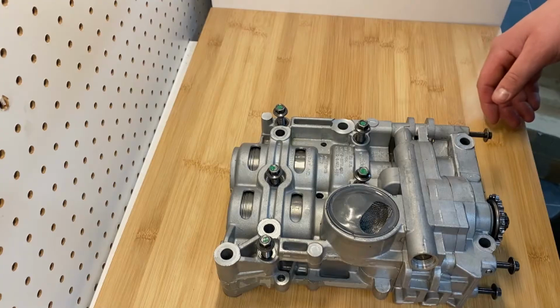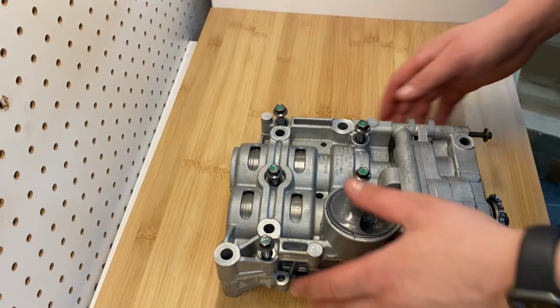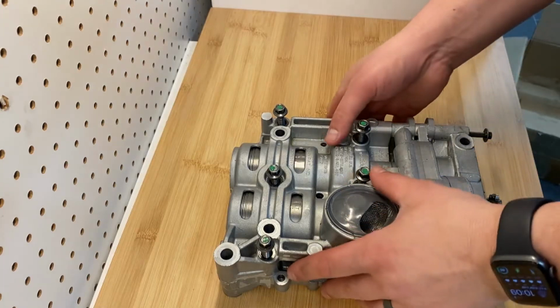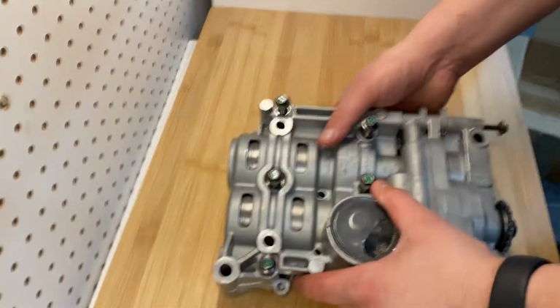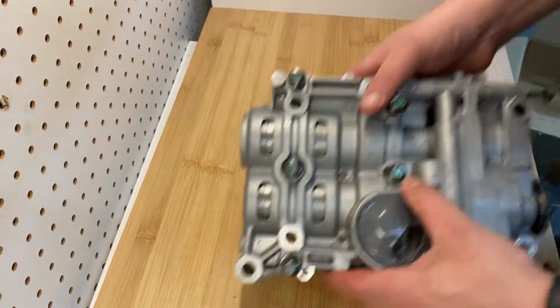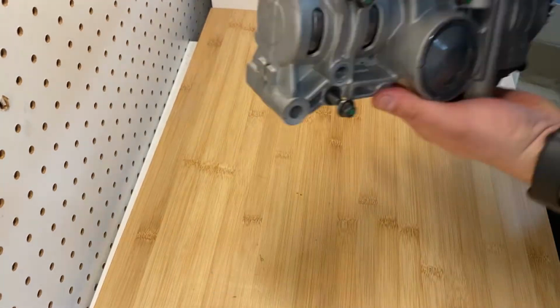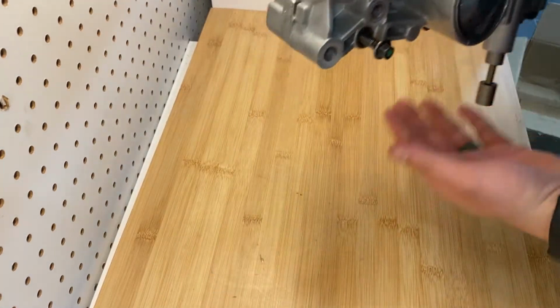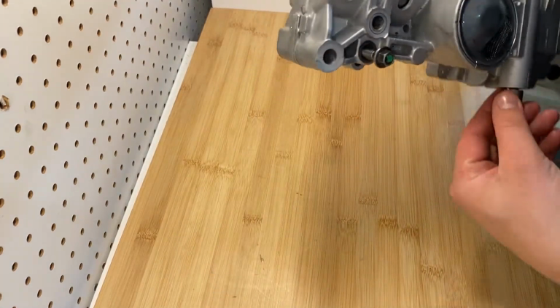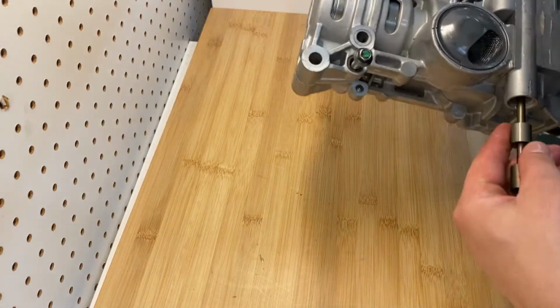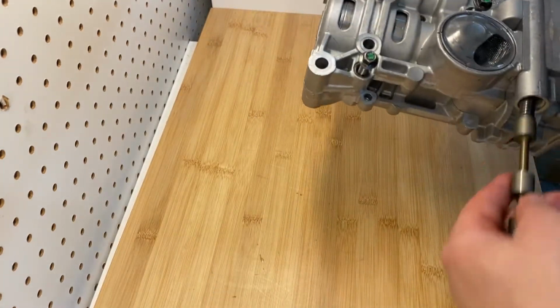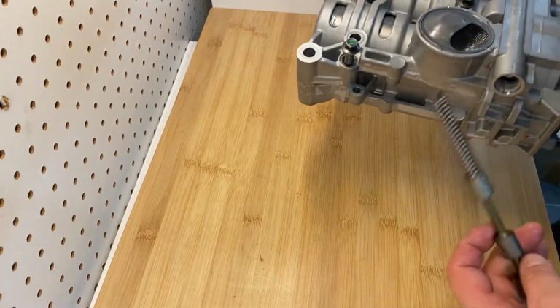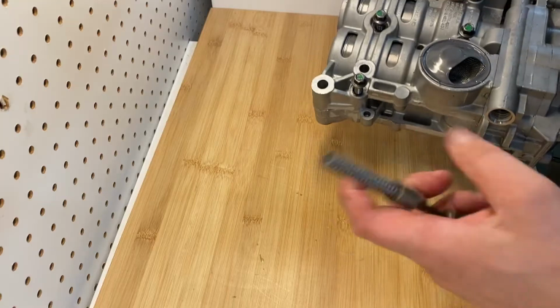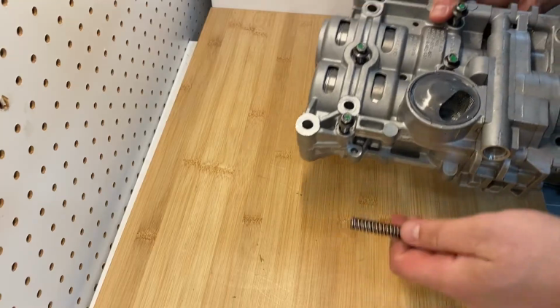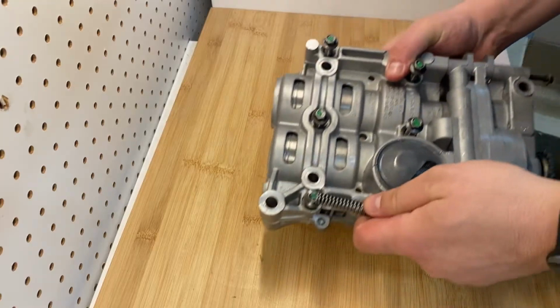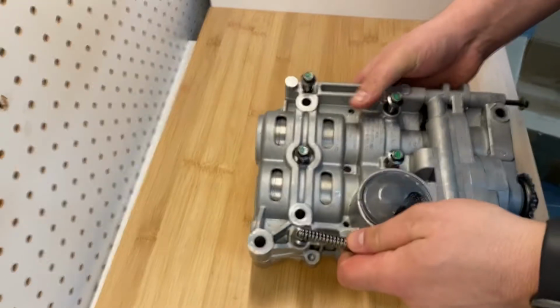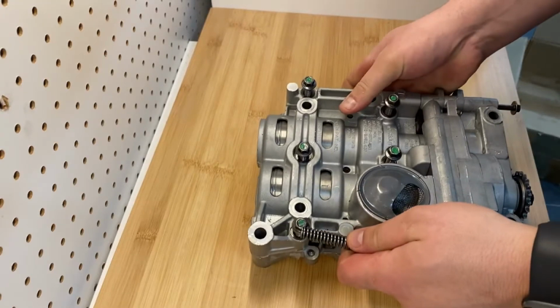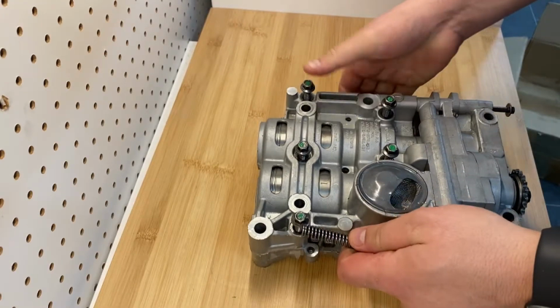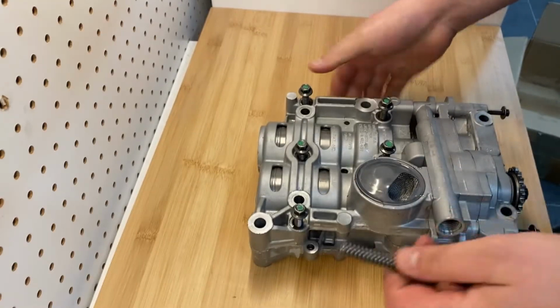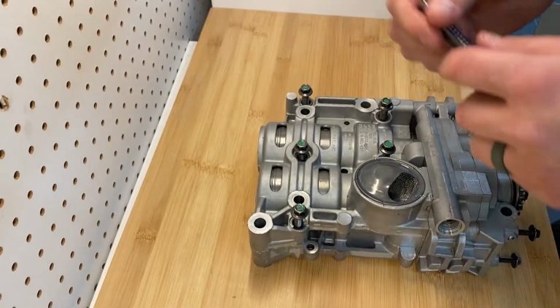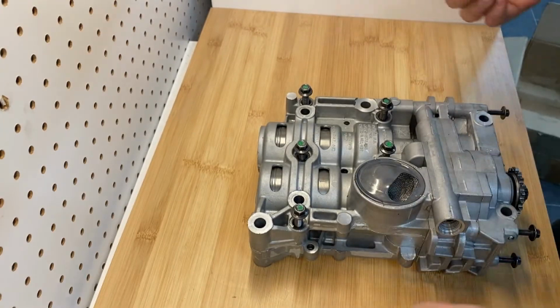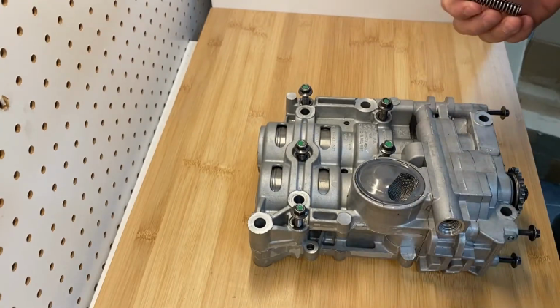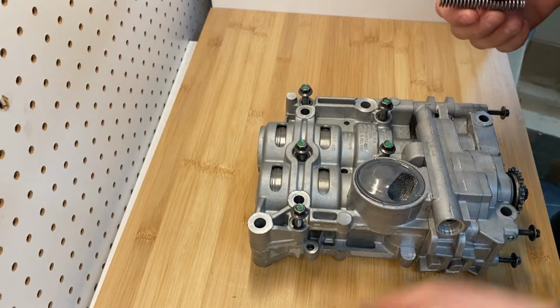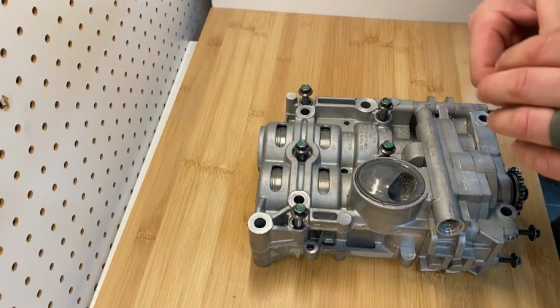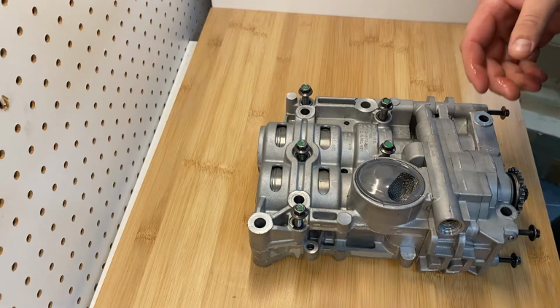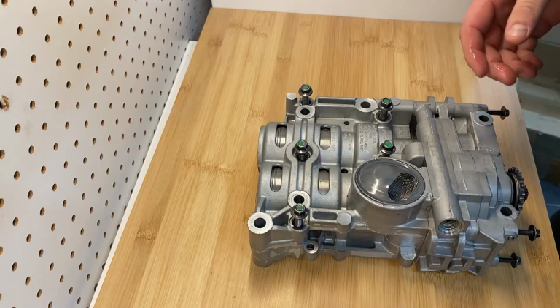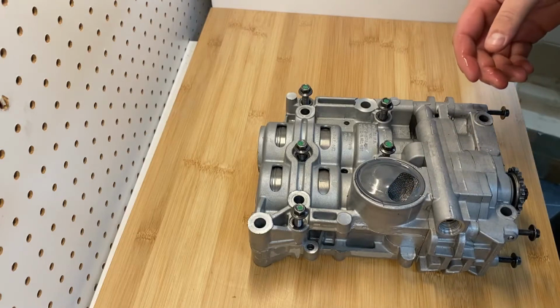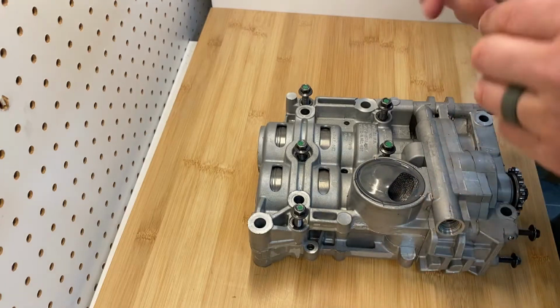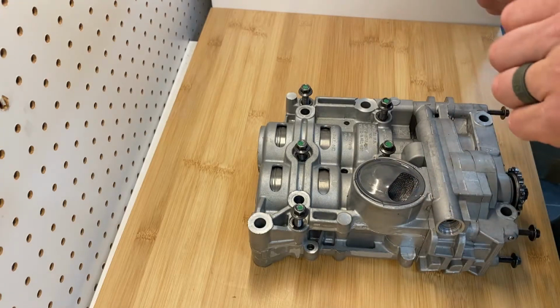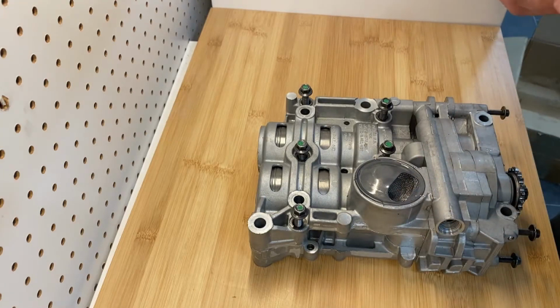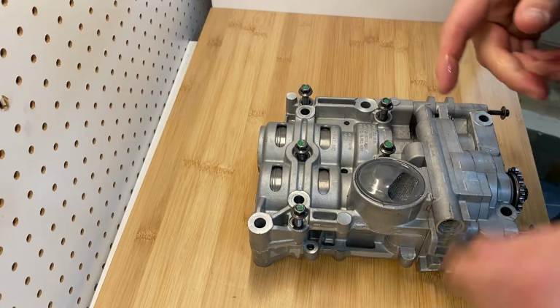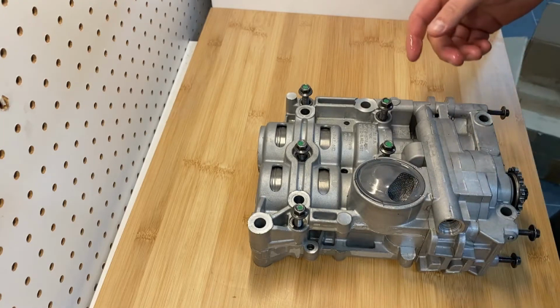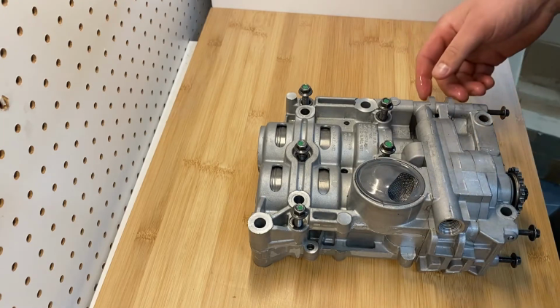When you're rebuilding this balance shaft, you must clean it and then do a thorough inspection of your thrust surfaces. If it does not clean up well, you should not reuse it and this rebuild kit will not work.